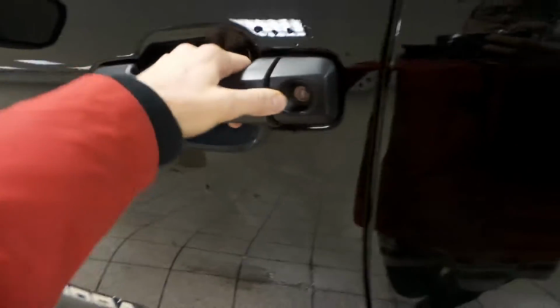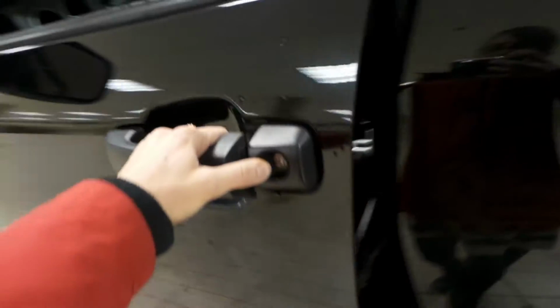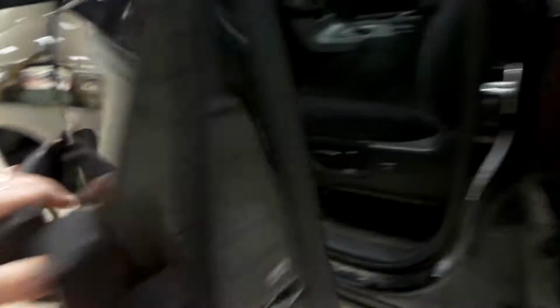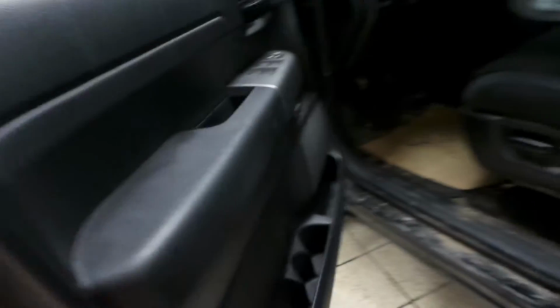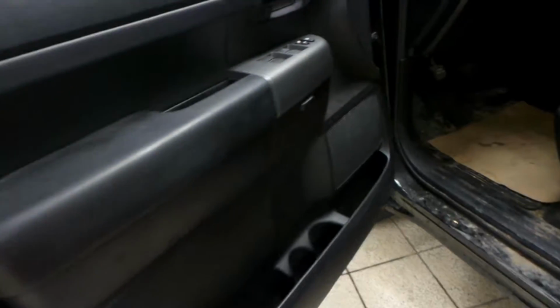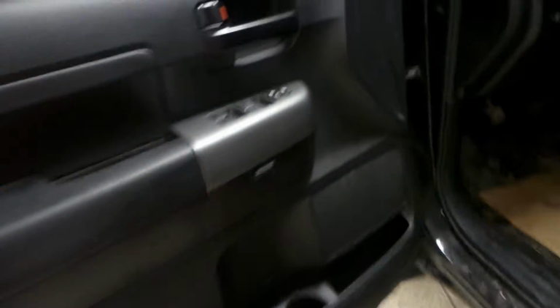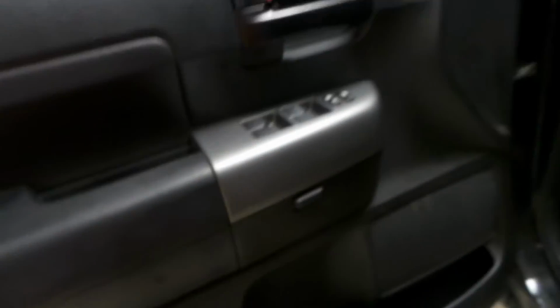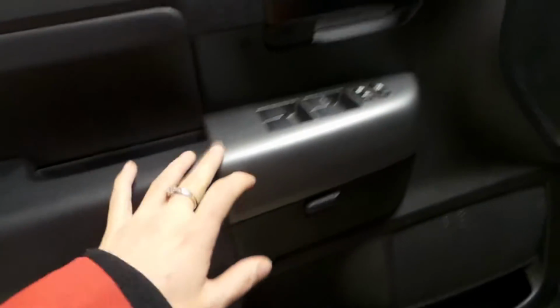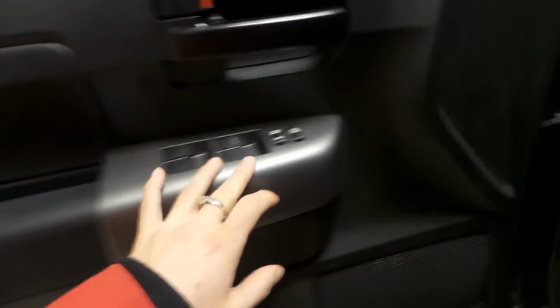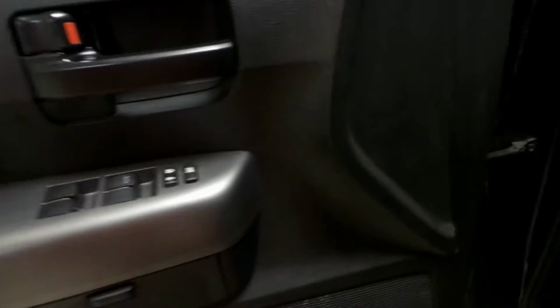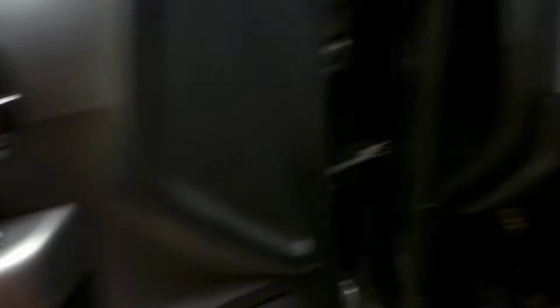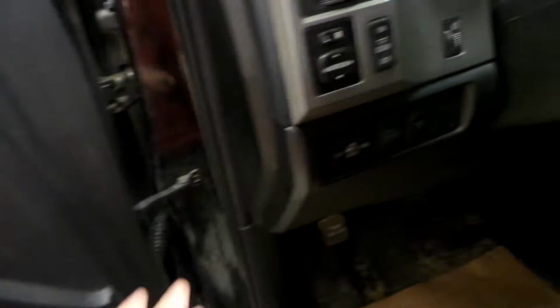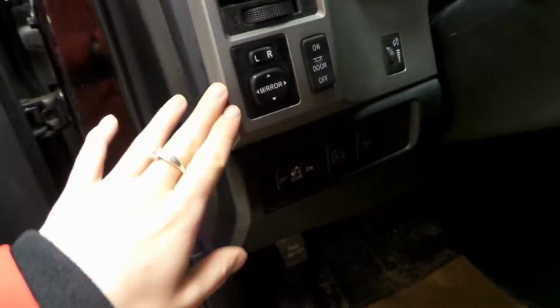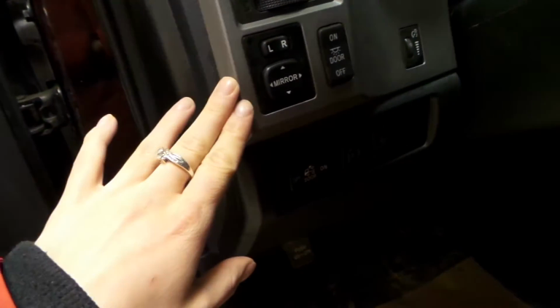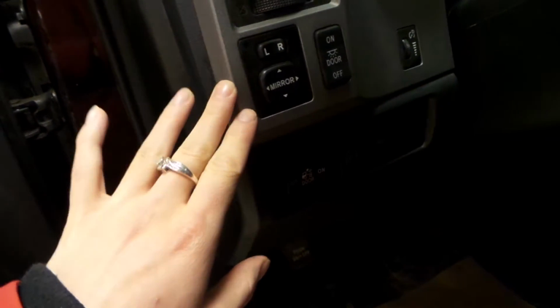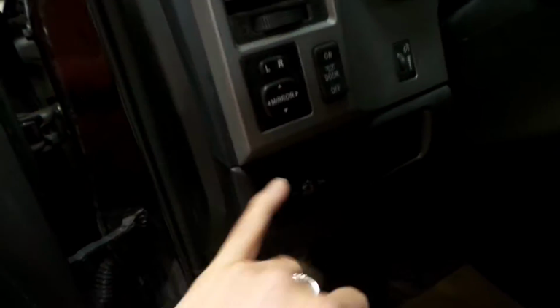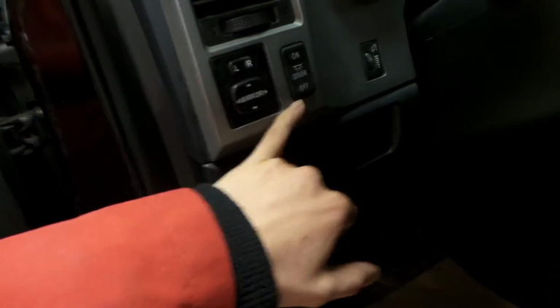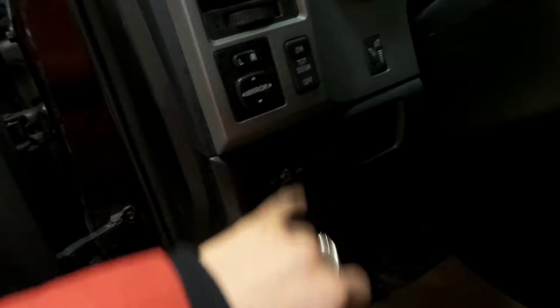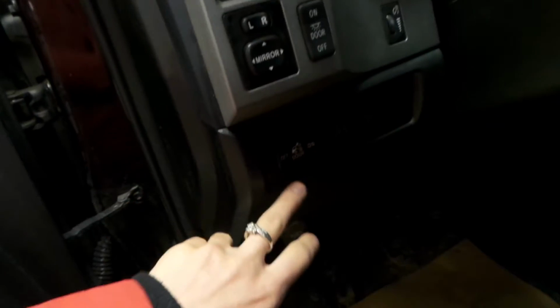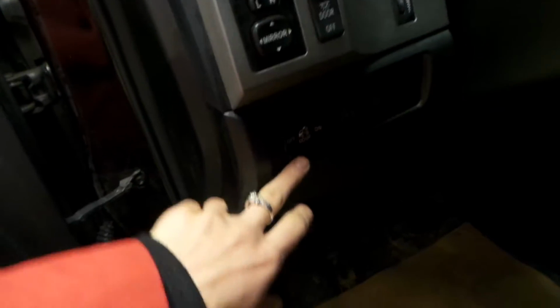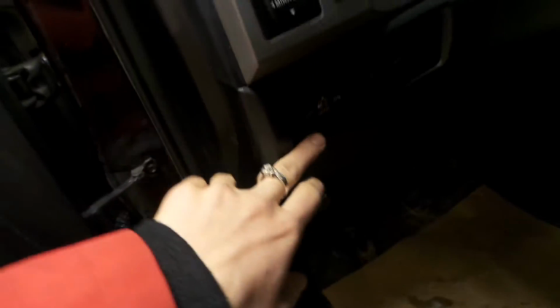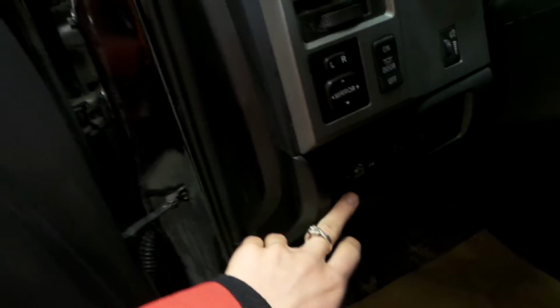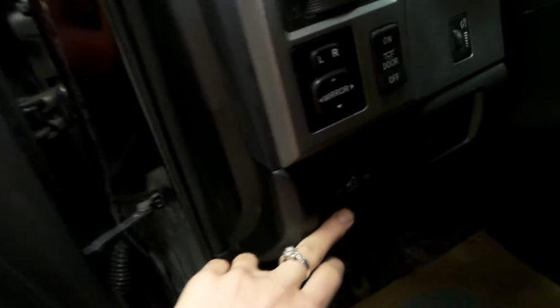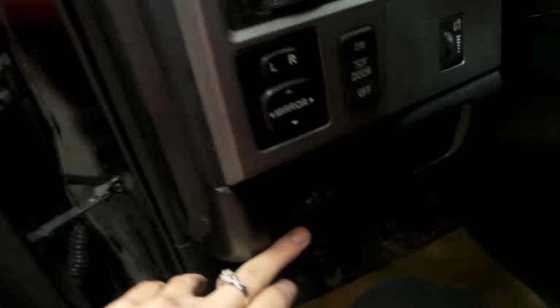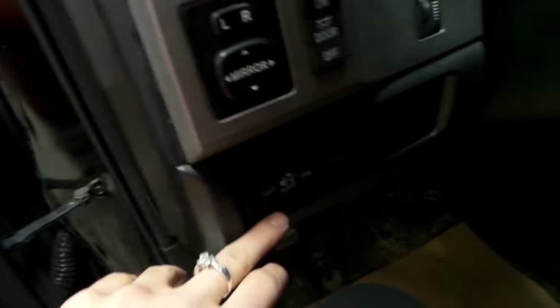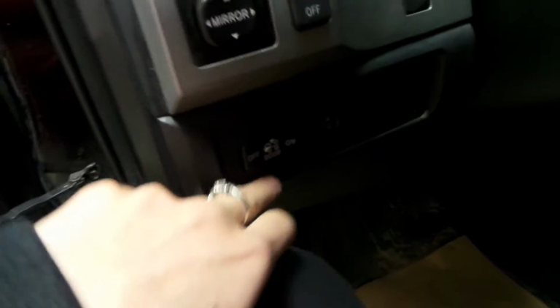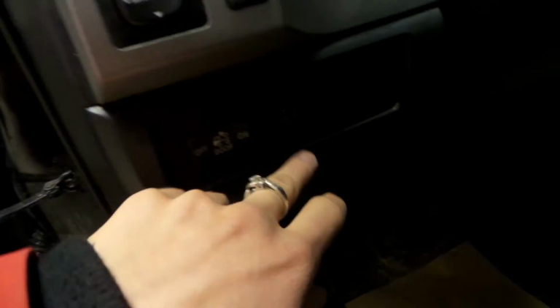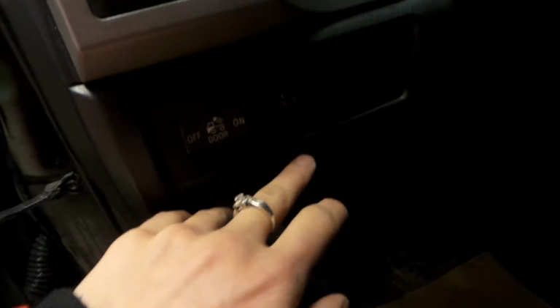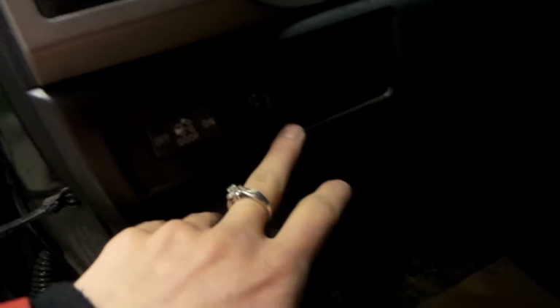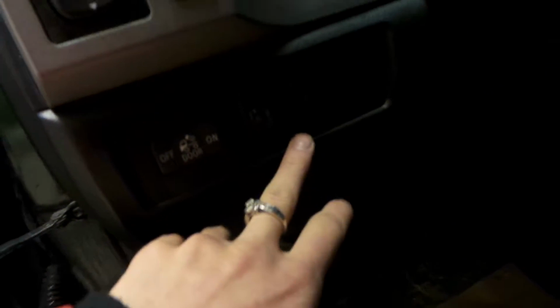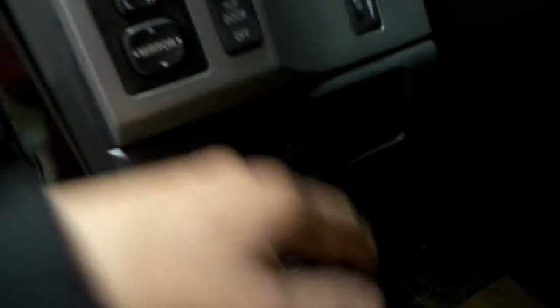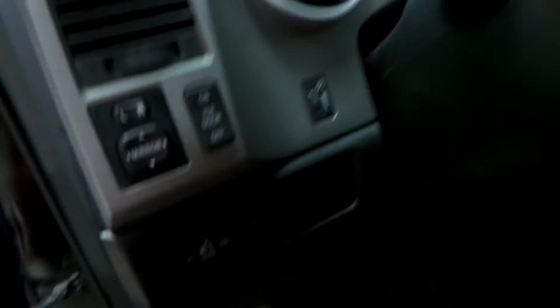Going inside the driver's side door here of this Tundra, you can see that you get power windows, power locks. Over here you've got power mirrors, a door light, a tailgate light, and RSCA.